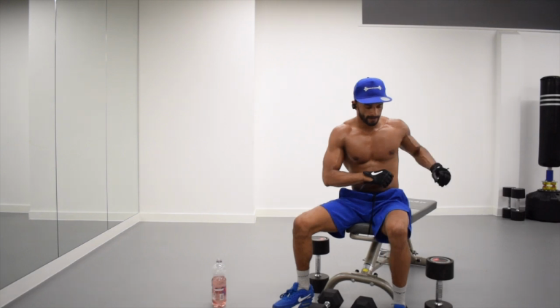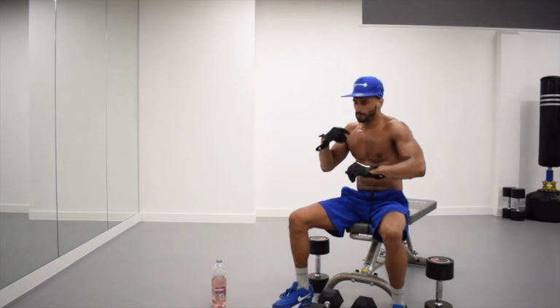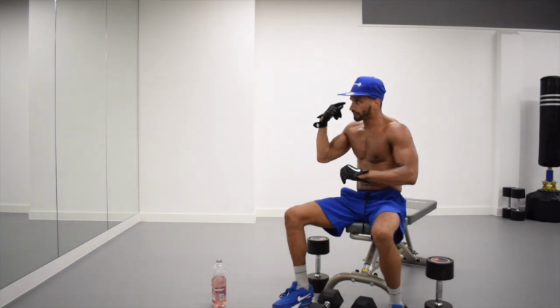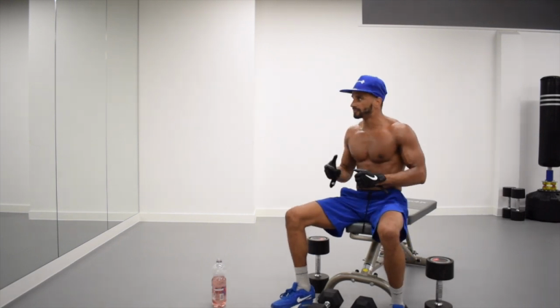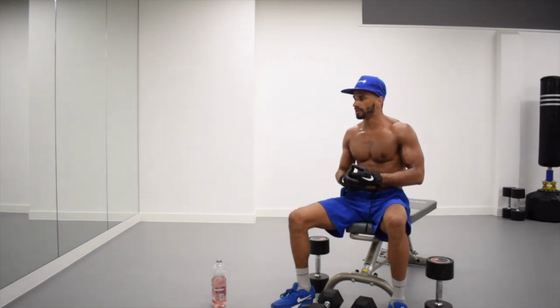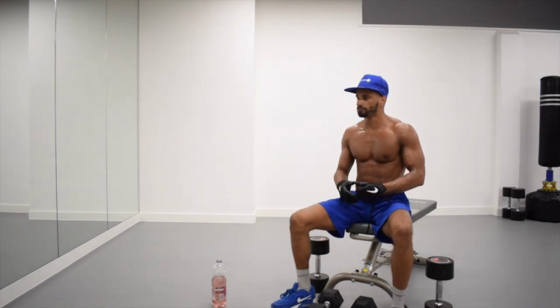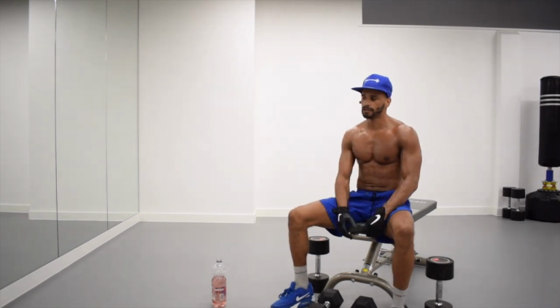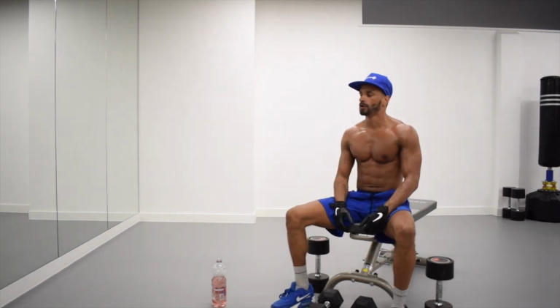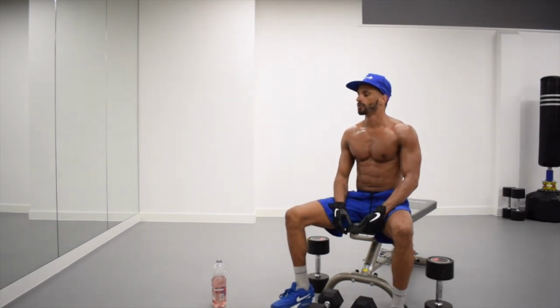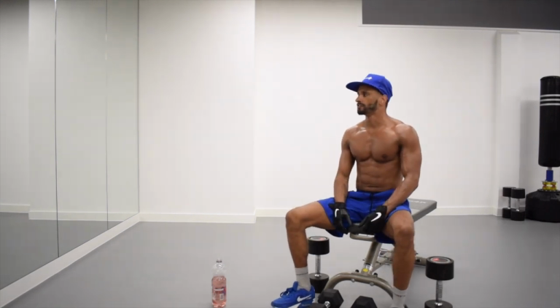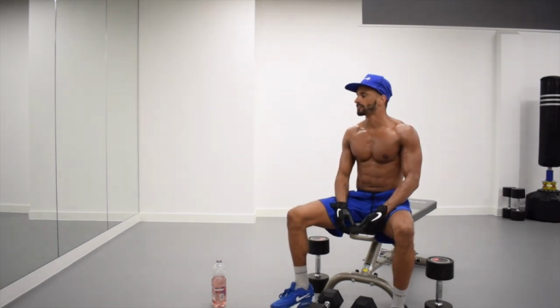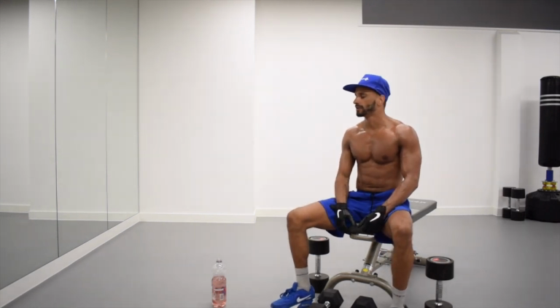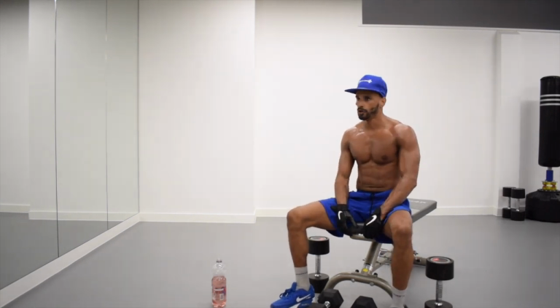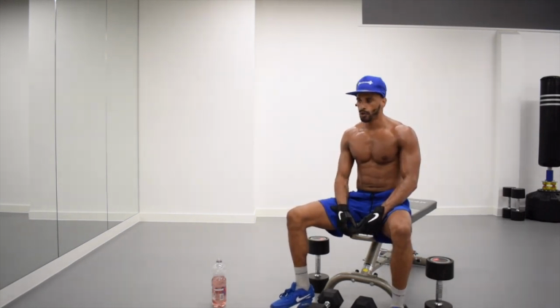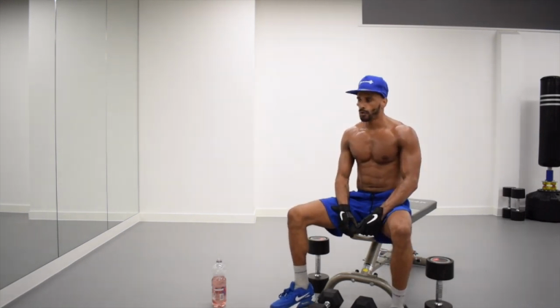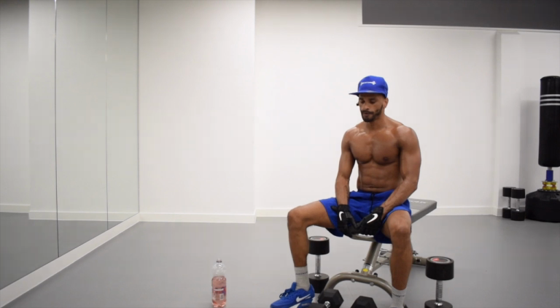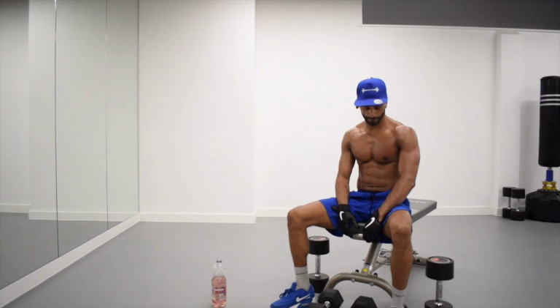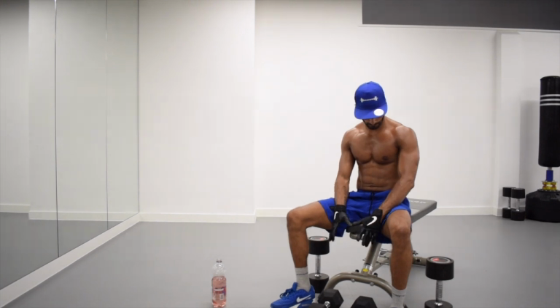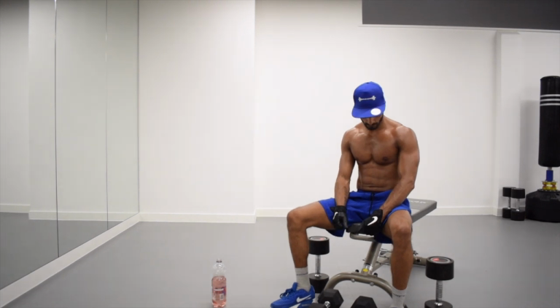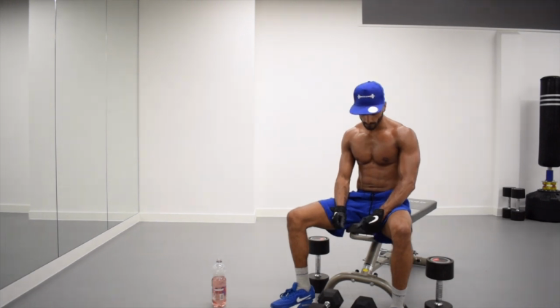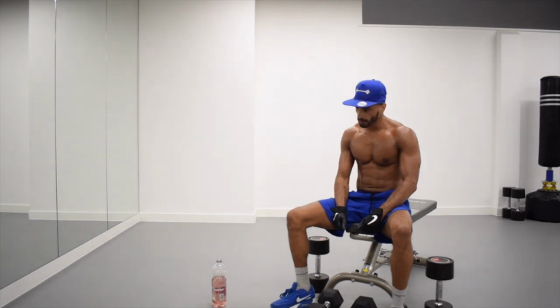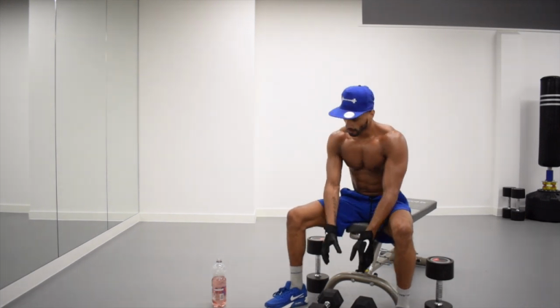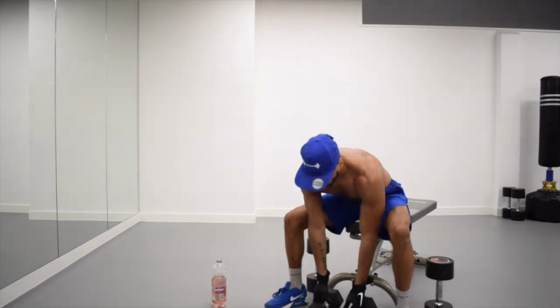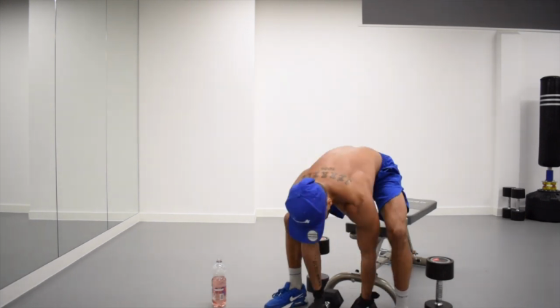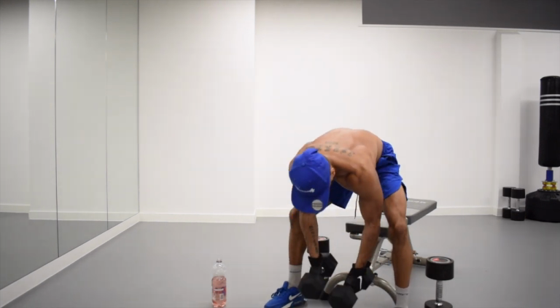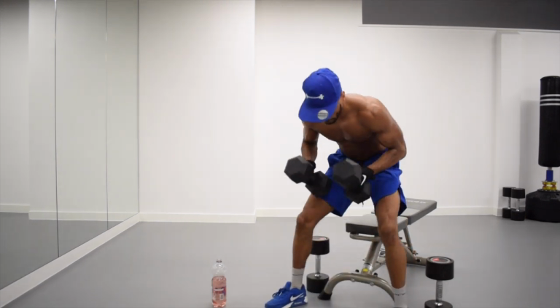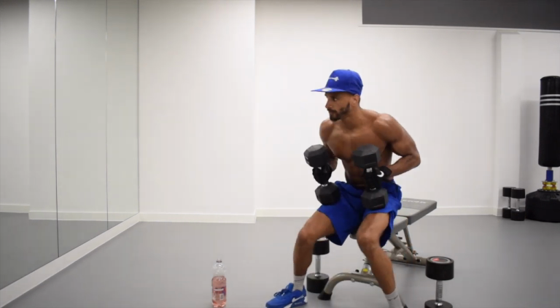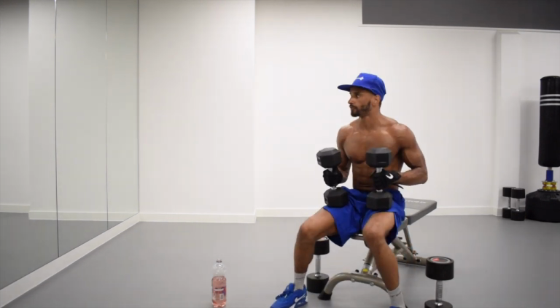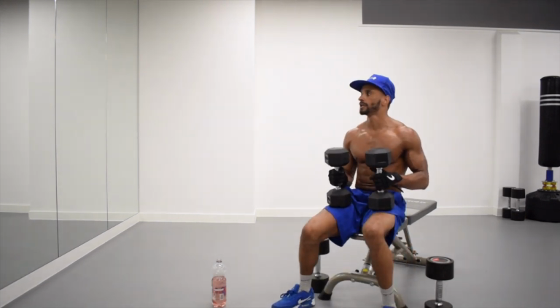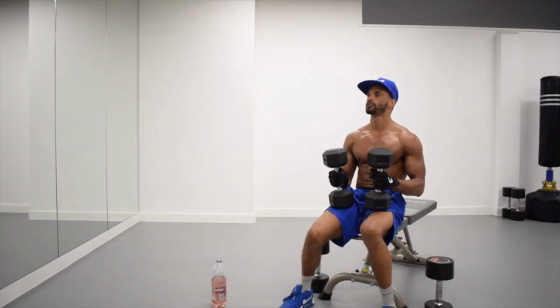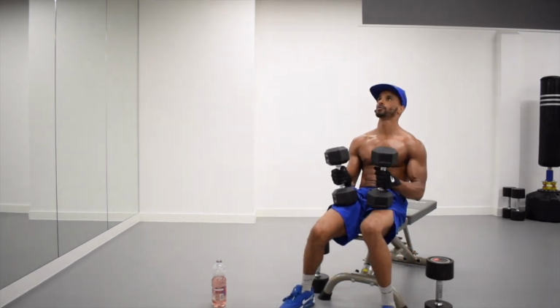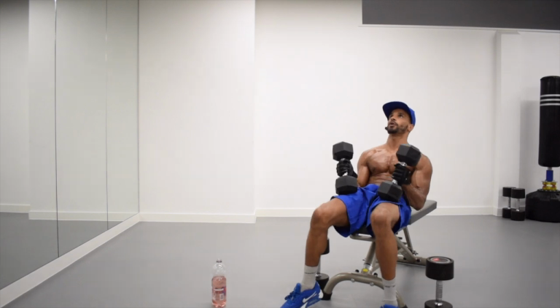Just prepare yourself mentally for that last round. We've got eight seconds left. Alright, on your back. Three, two, one.